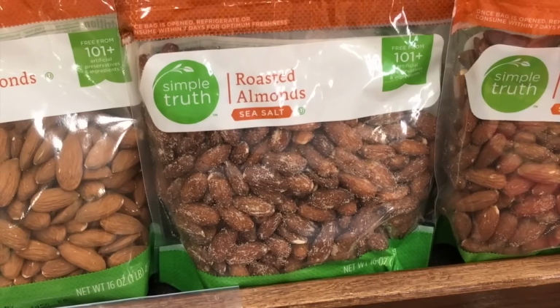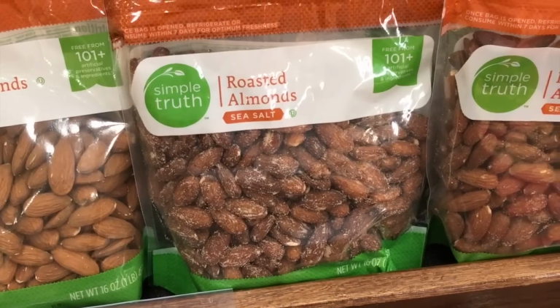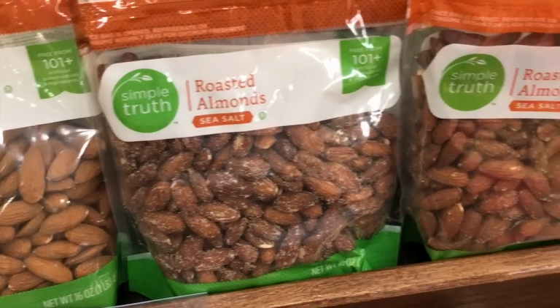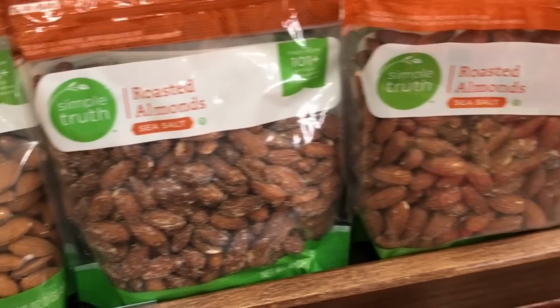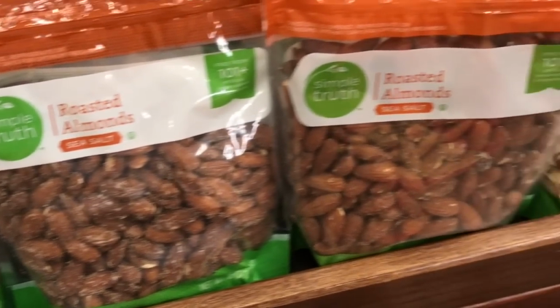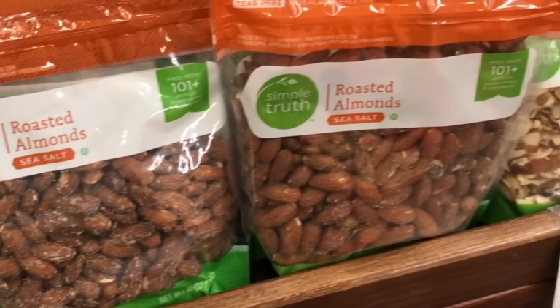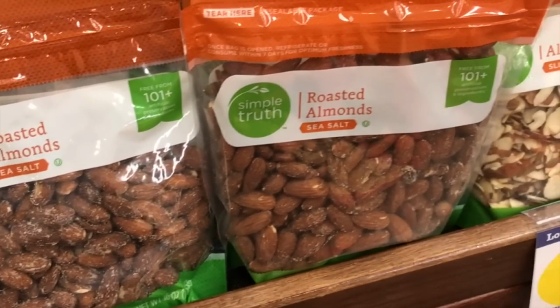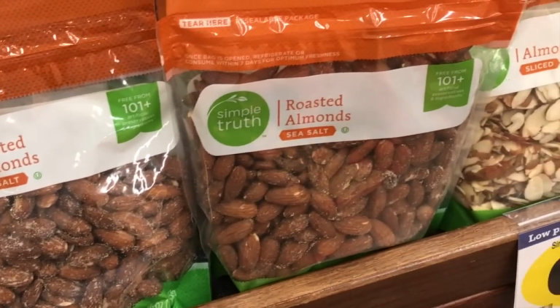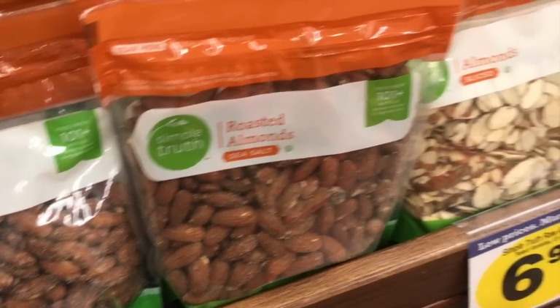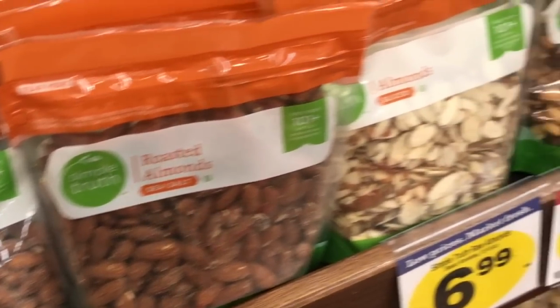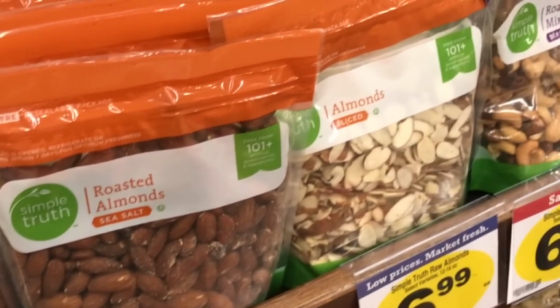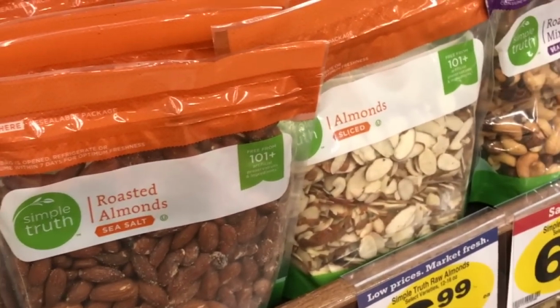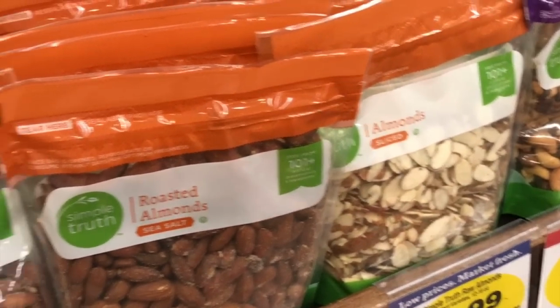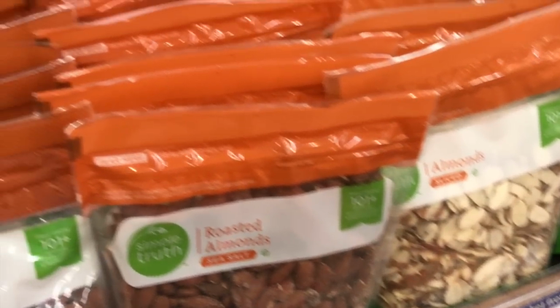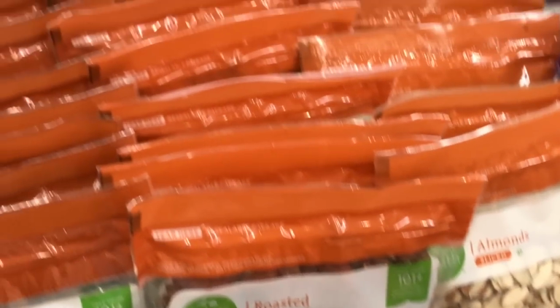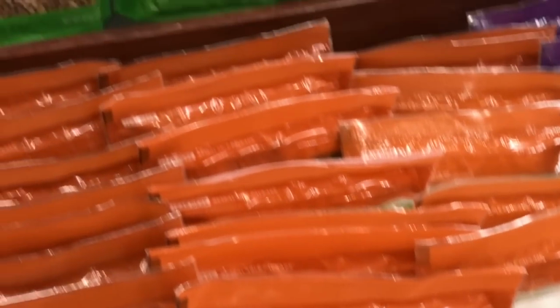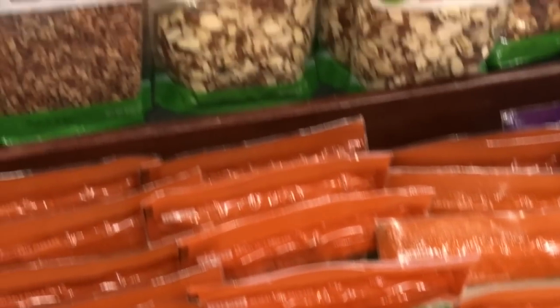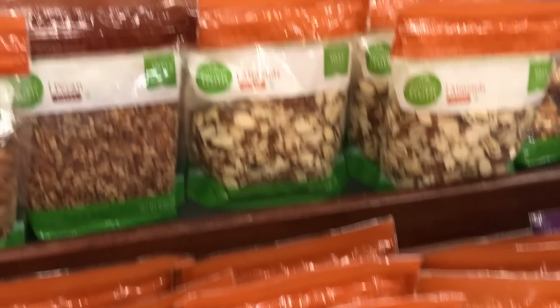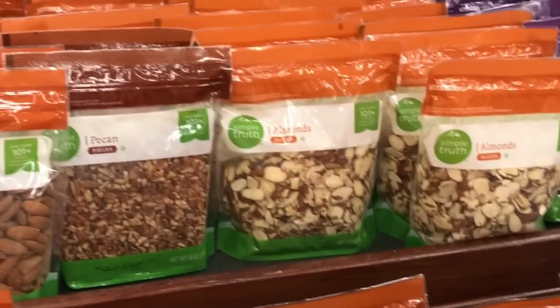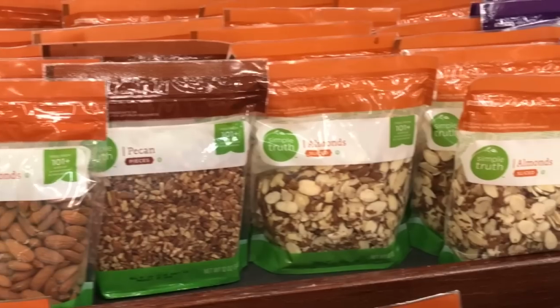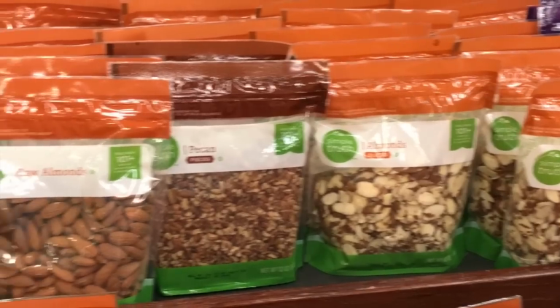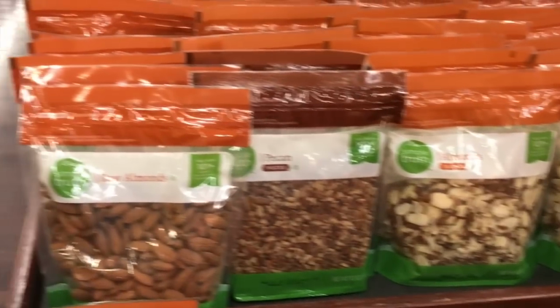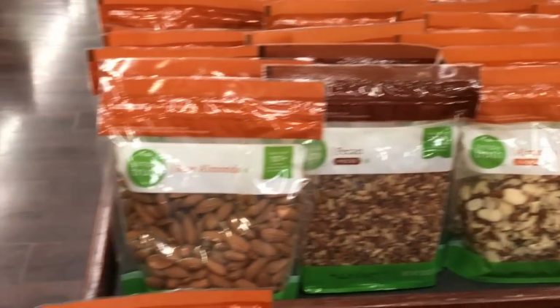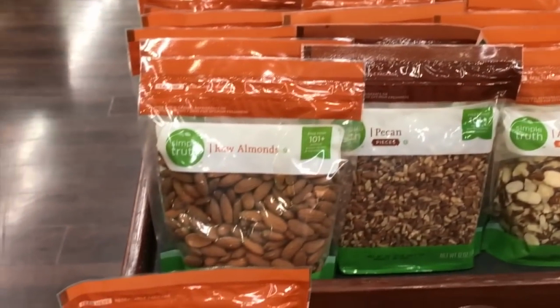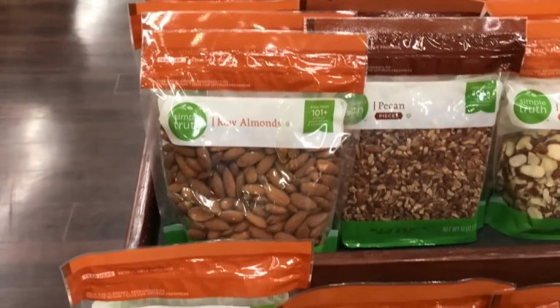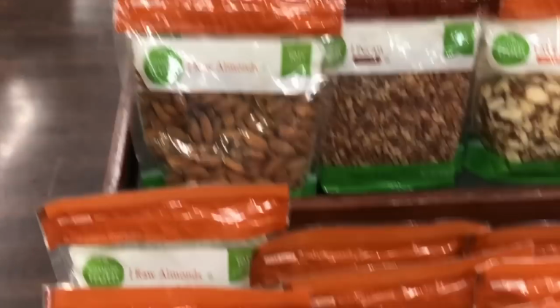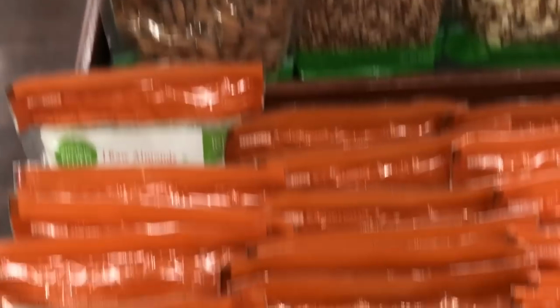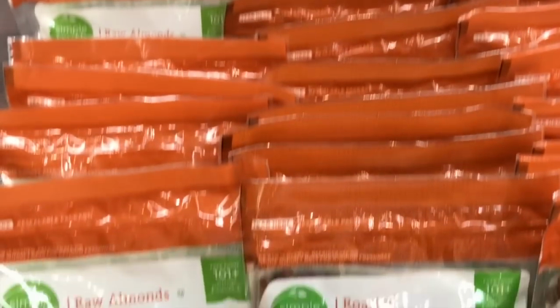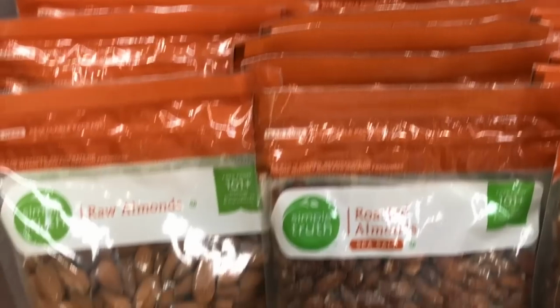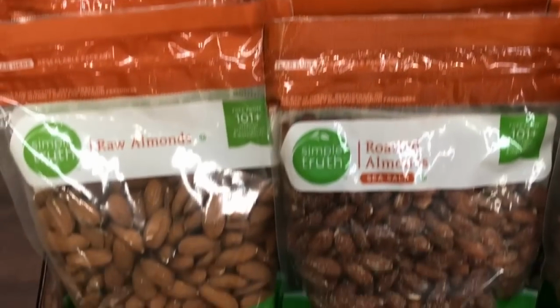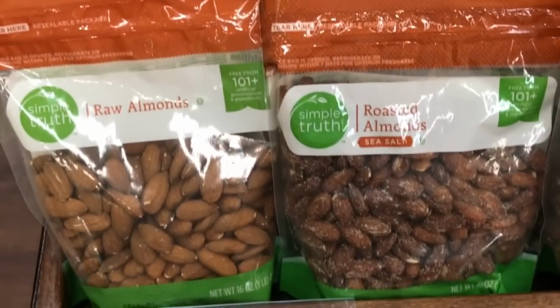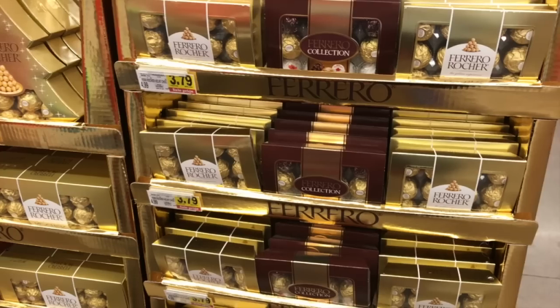All of the Simple Truth Roasted Nuts were on sale too. So I grabbed some of the Honey Roasted and then just some of the Pecans because I feel like those are pretty Christmassy.